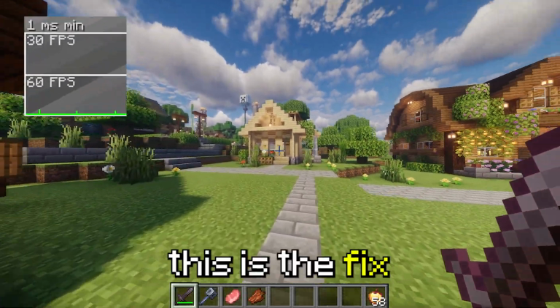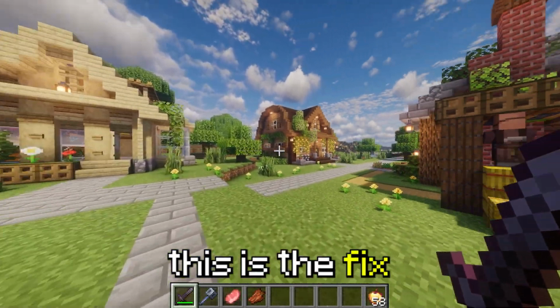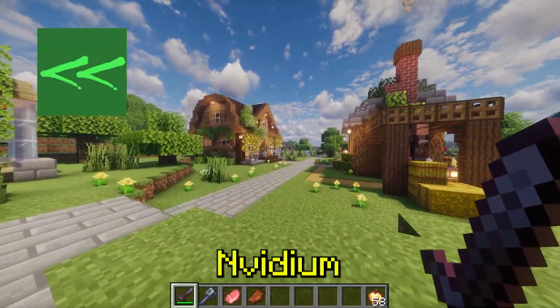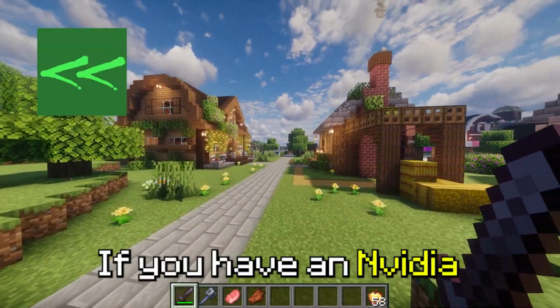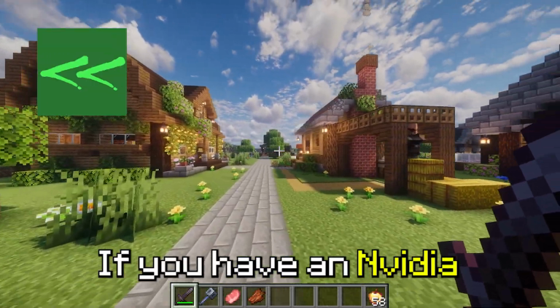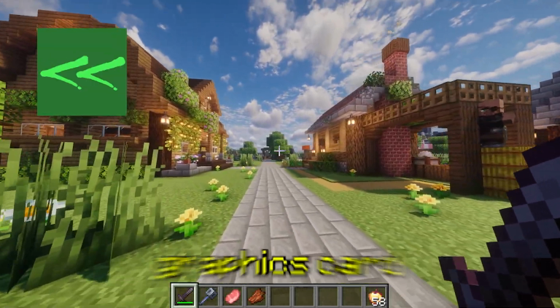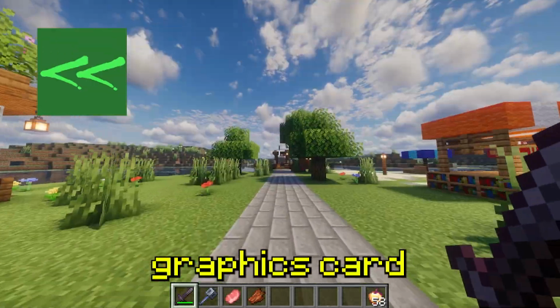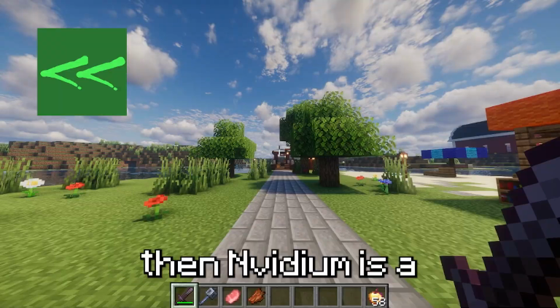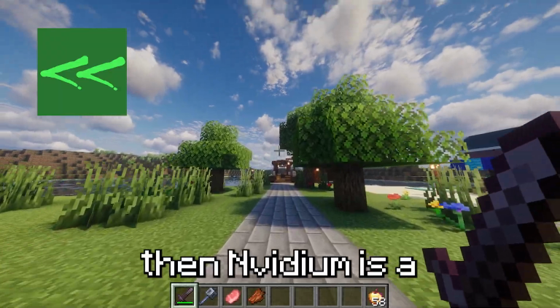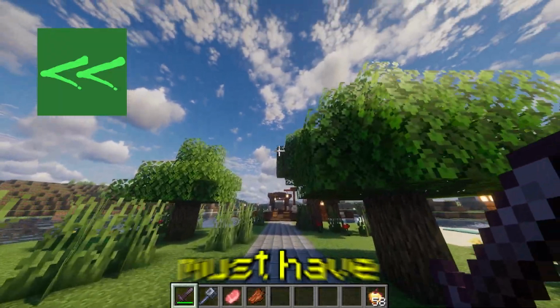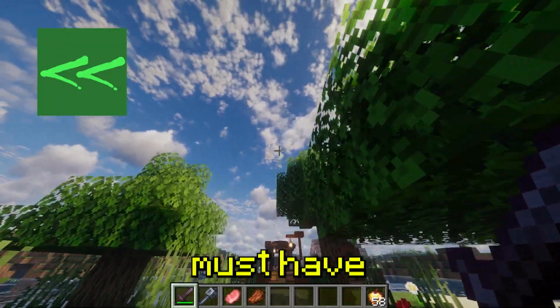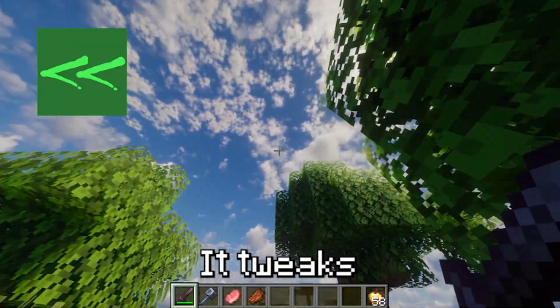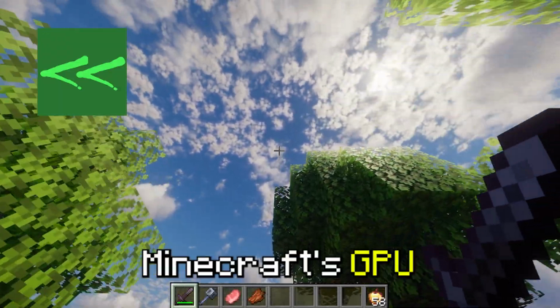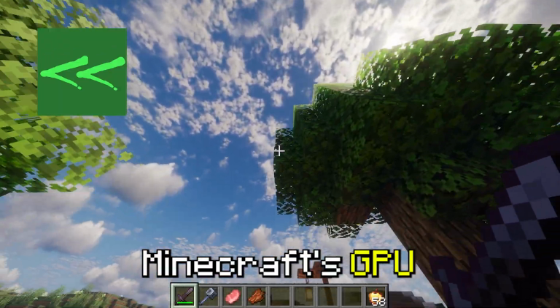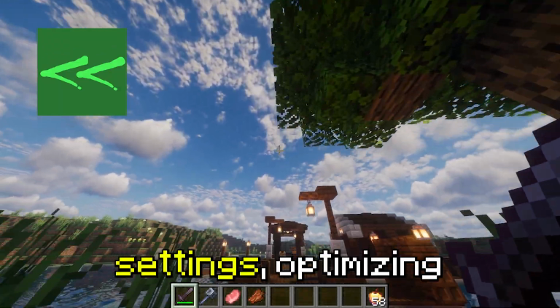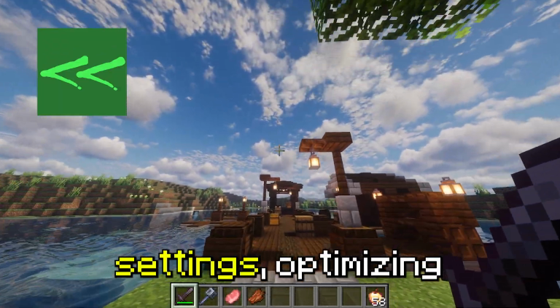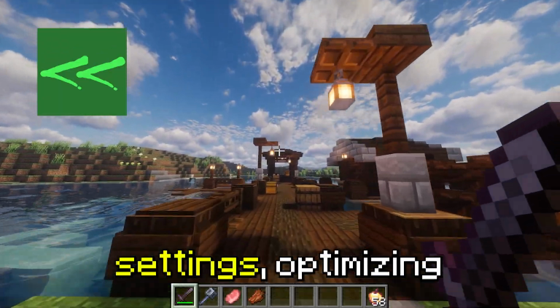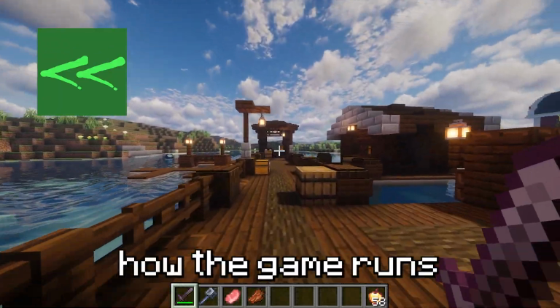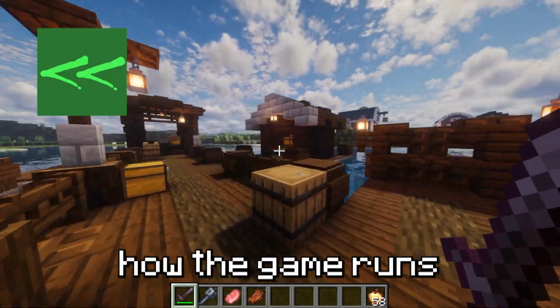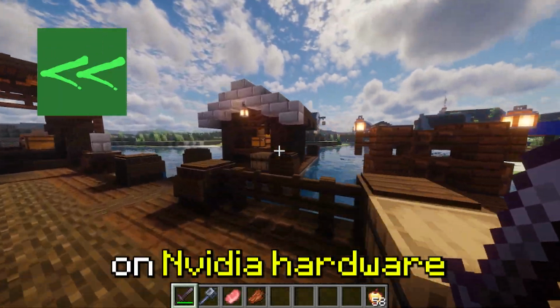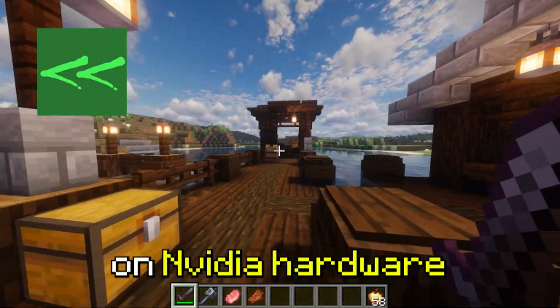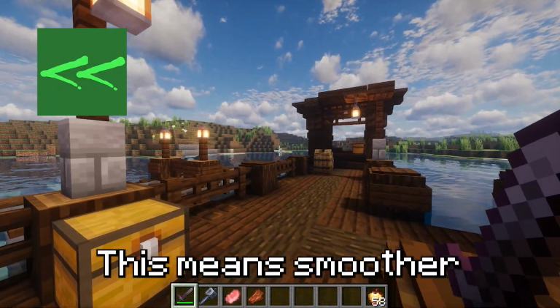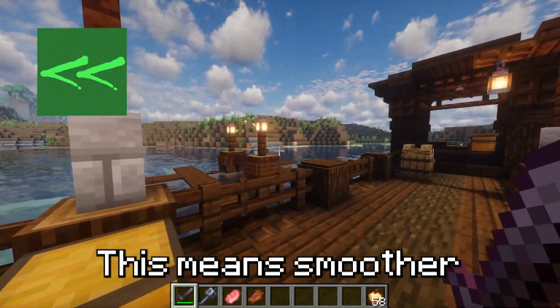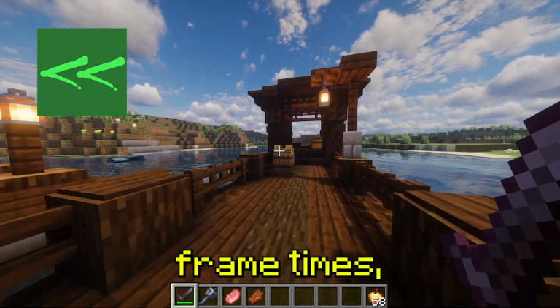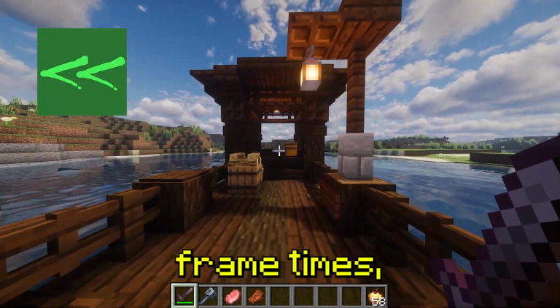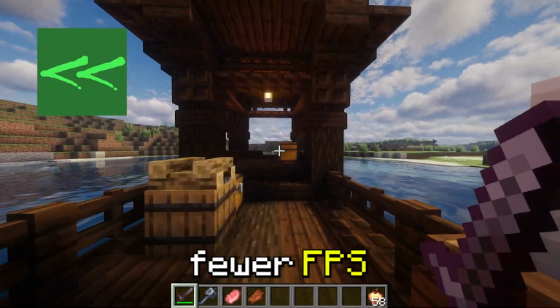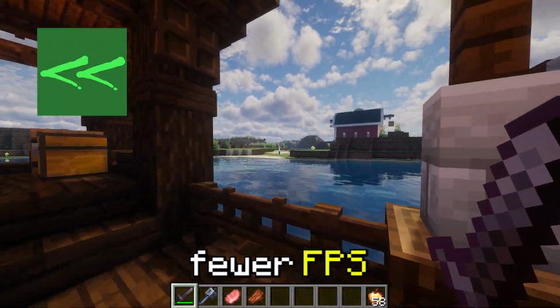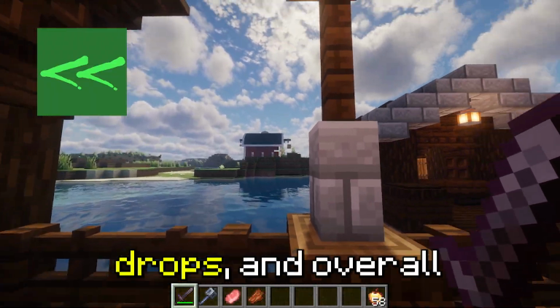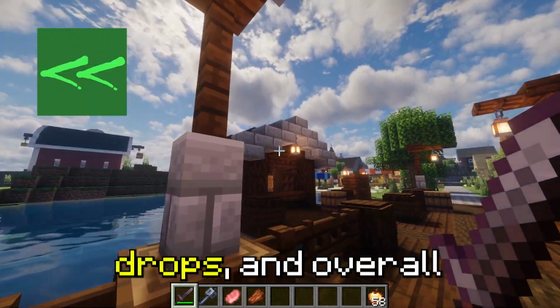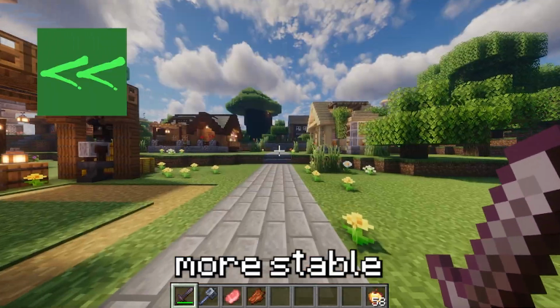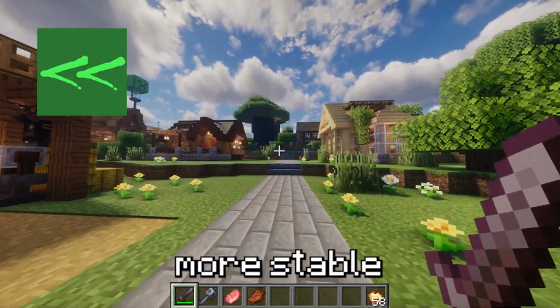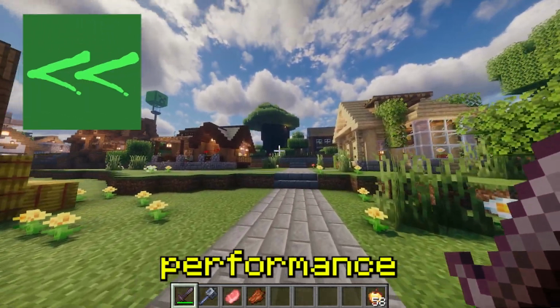NVIDium. If you have an NVIDIA graphics card, then NVIDium is a must-have. It tweaks Minecraft's GPU settings, optimizing how the game runs on NVIDIA hardware. This means smoother frame times, fewer FPS drops, and overall more stable performance.